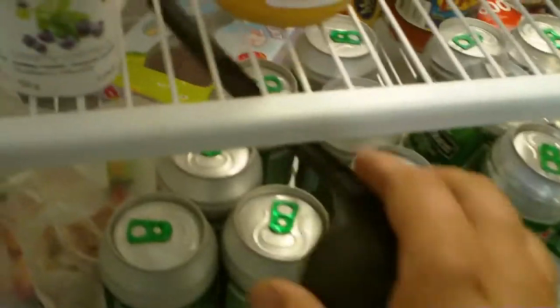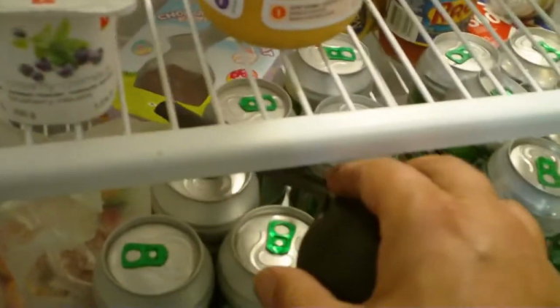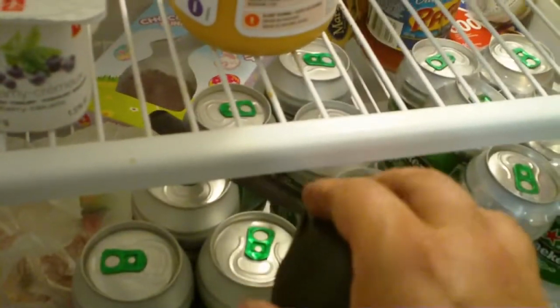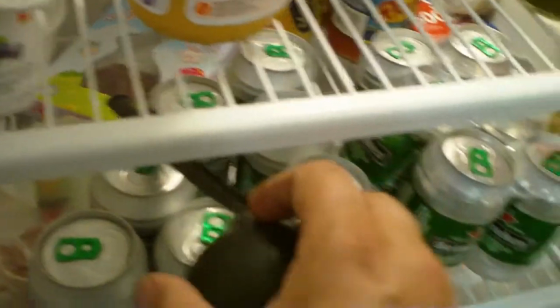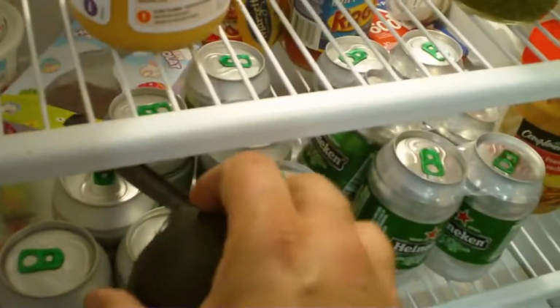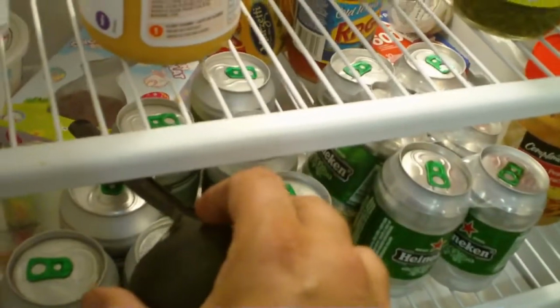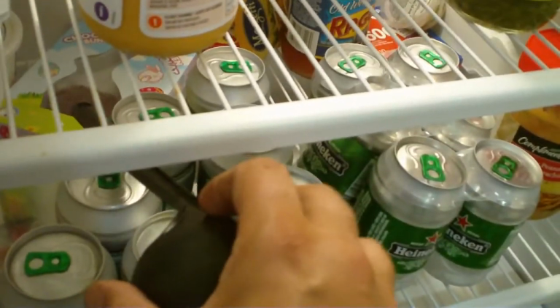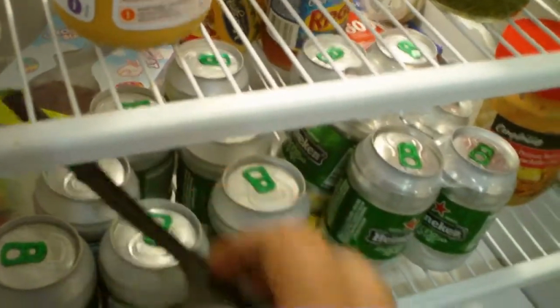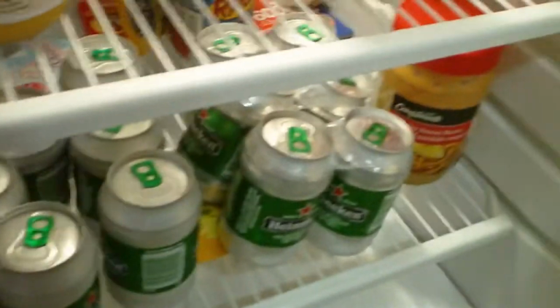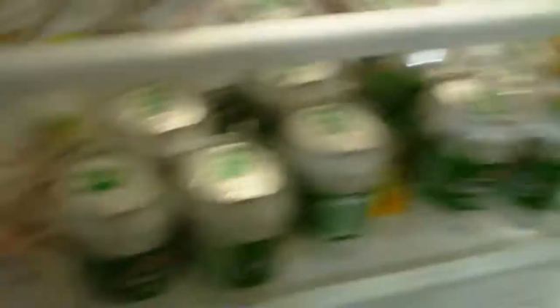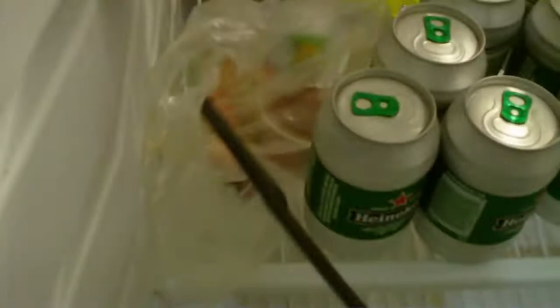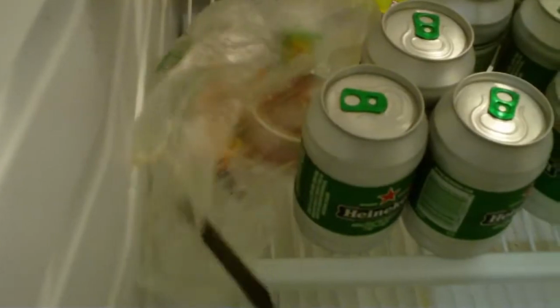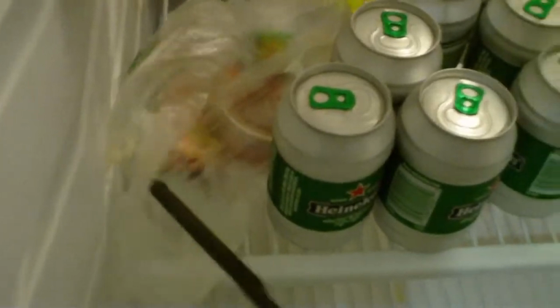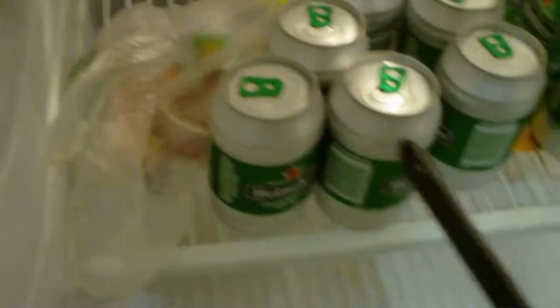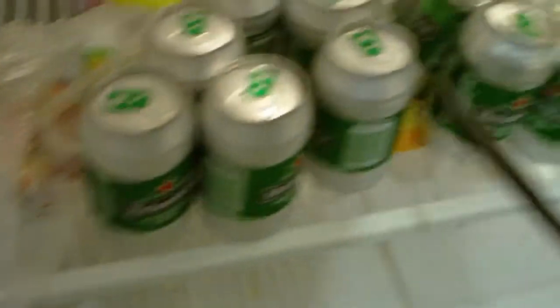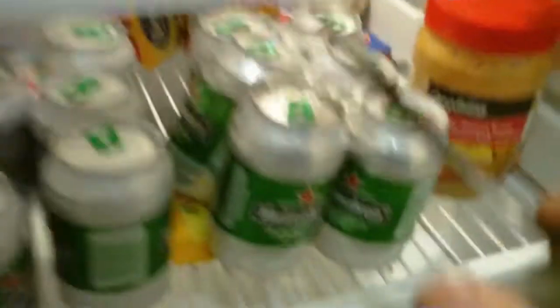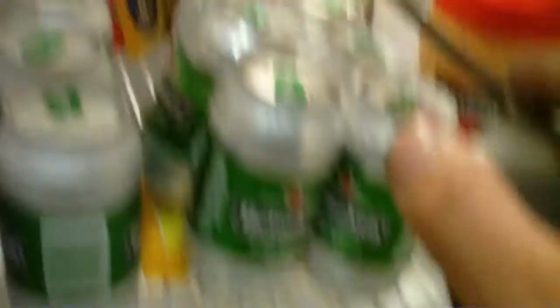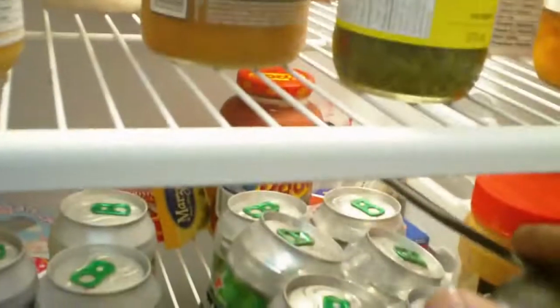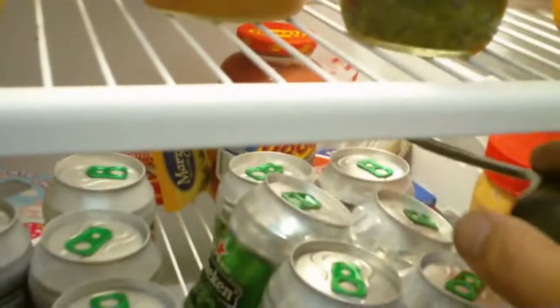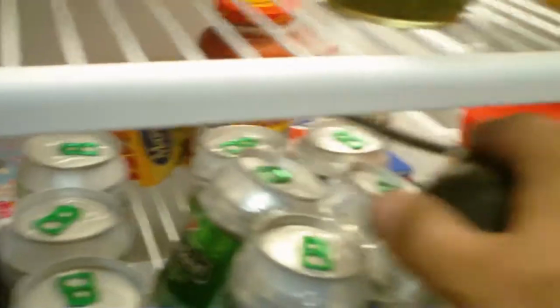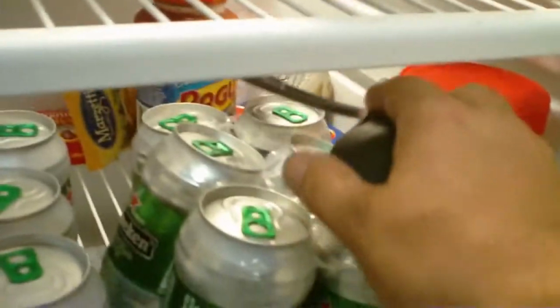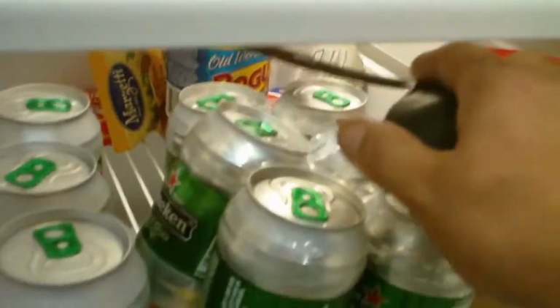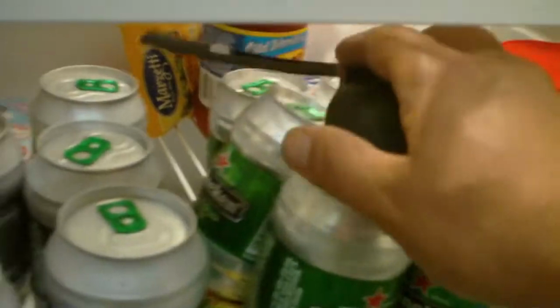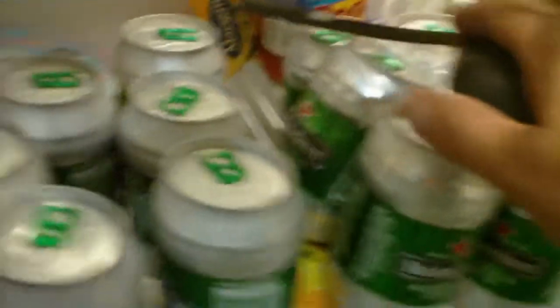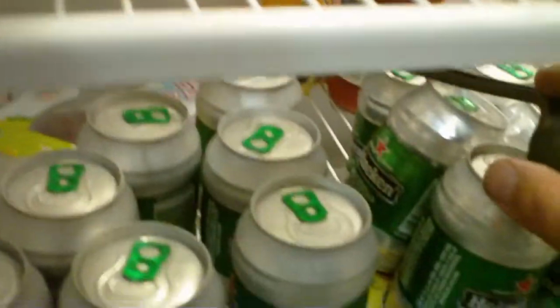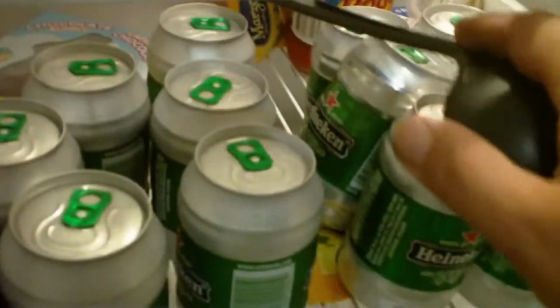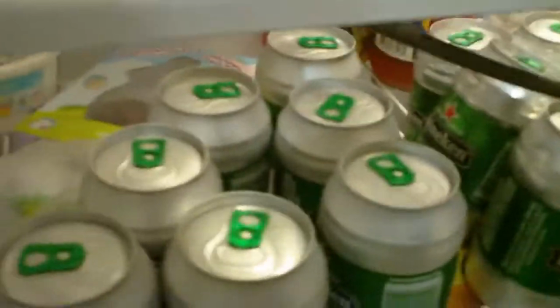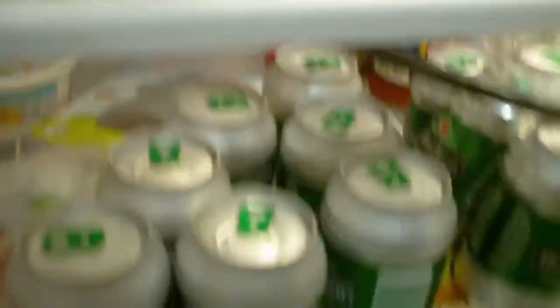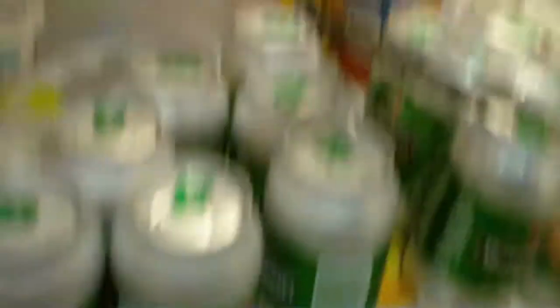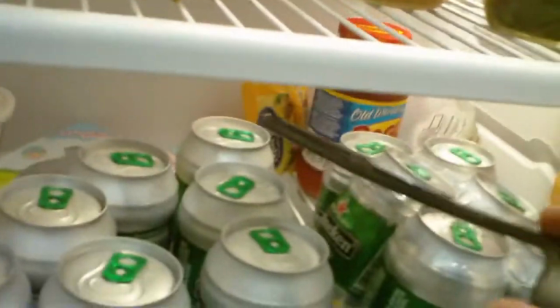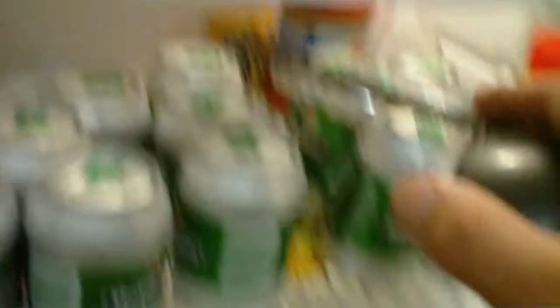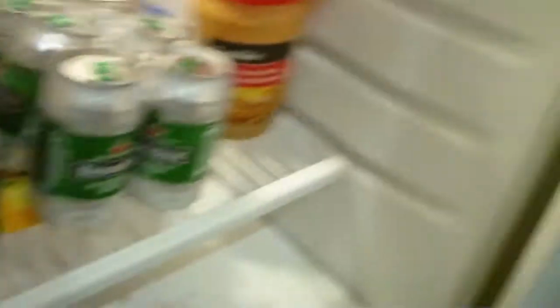Down here we got the peanut butter and there's the beer of course. Behind there there's a leftover from Easter — chocolate and some other goodies left over. In the back you can see there's some Ragu spaghetti sauce, some croutons, and a package of raisins.